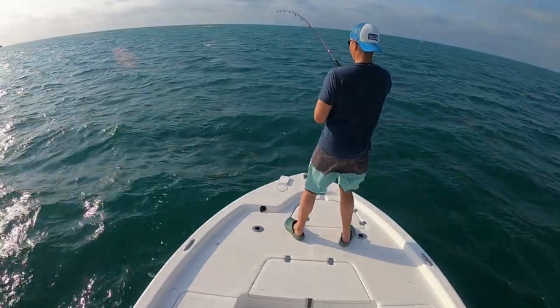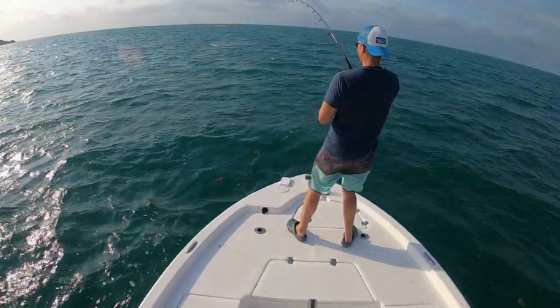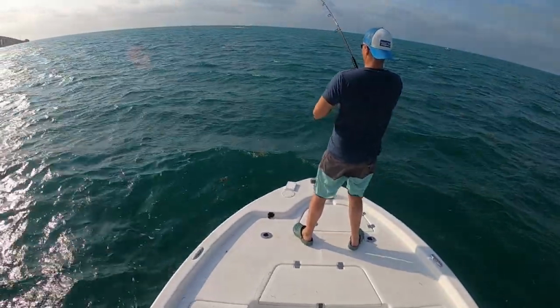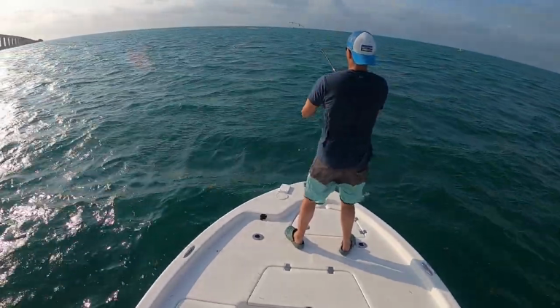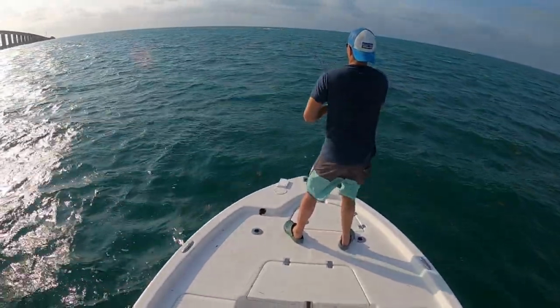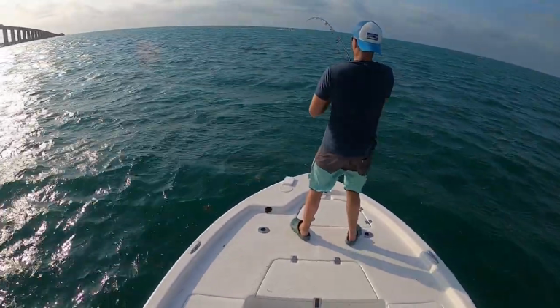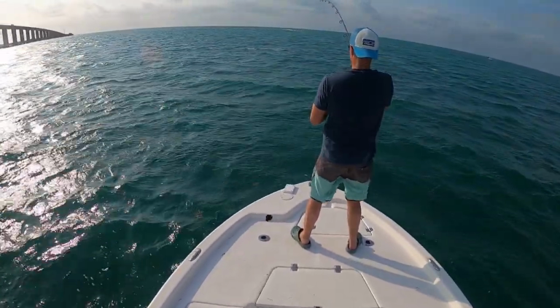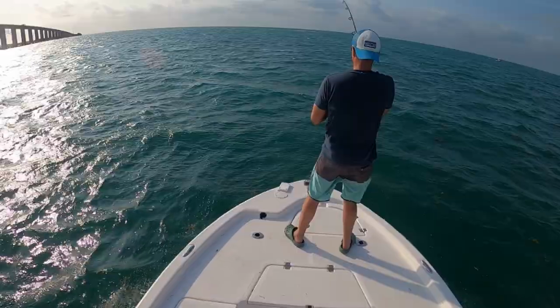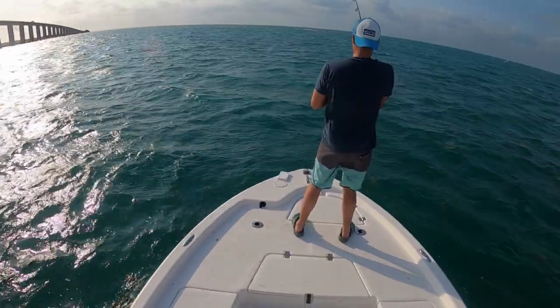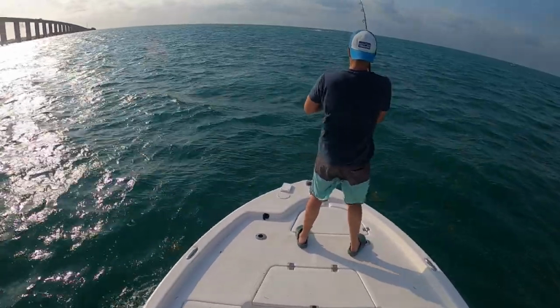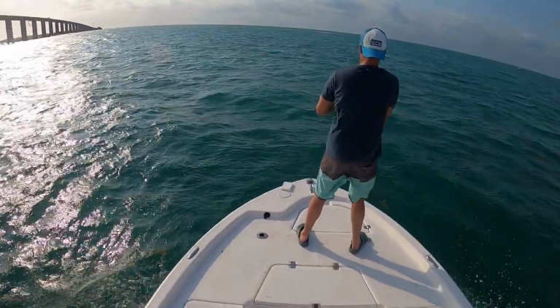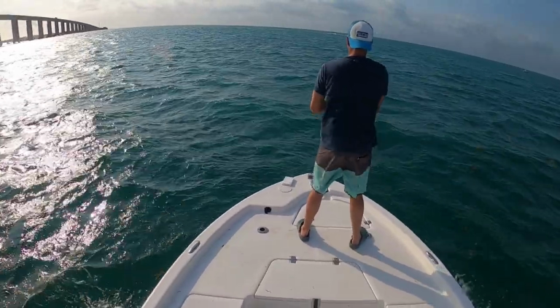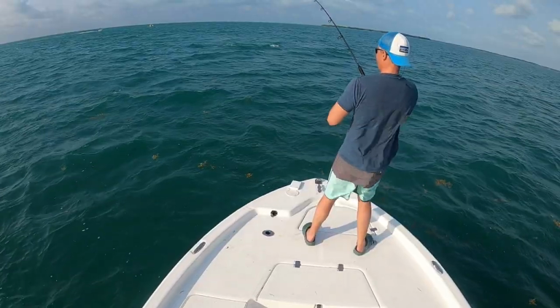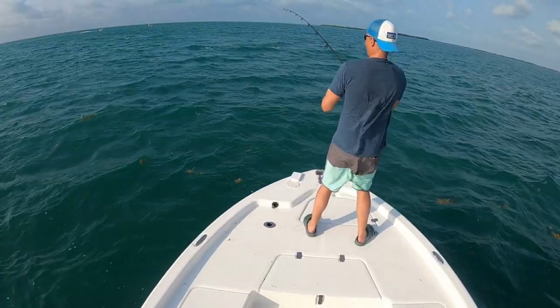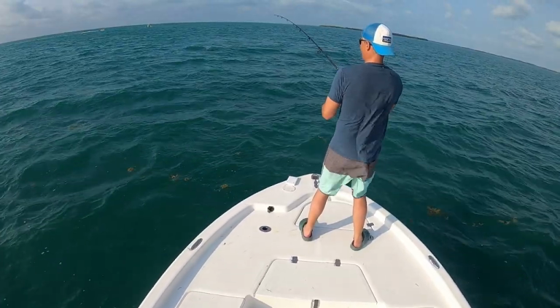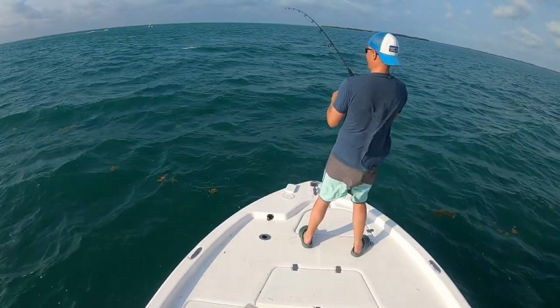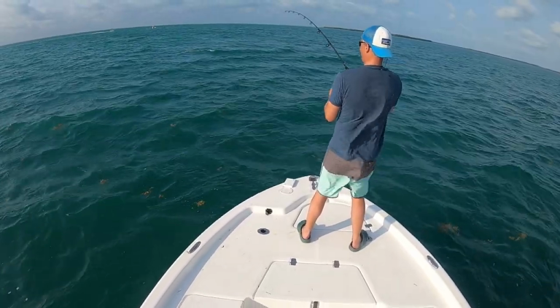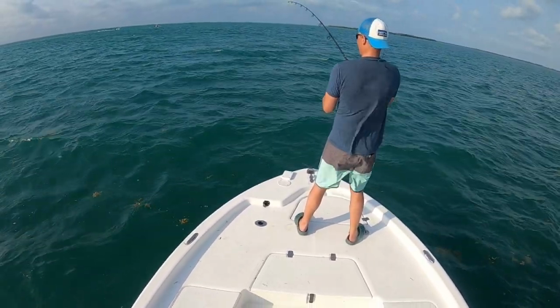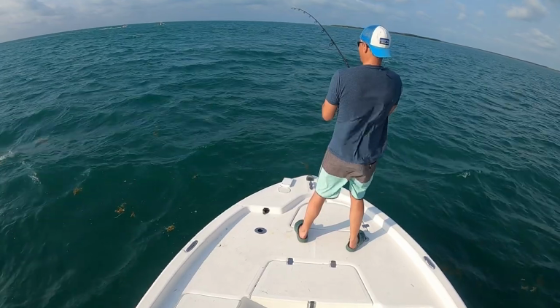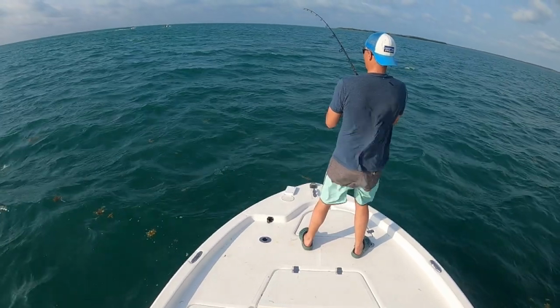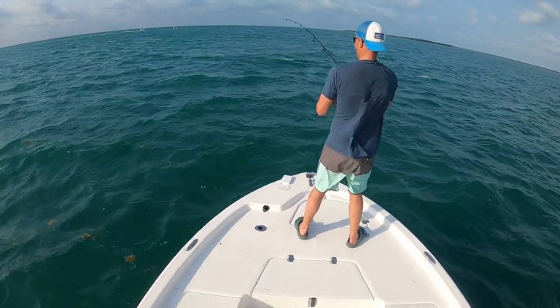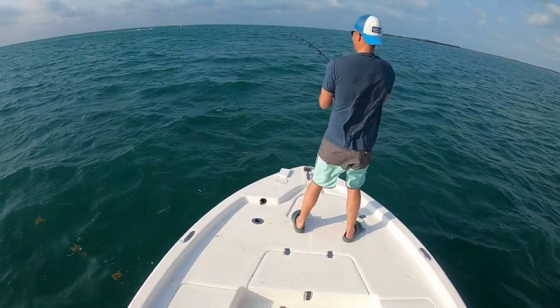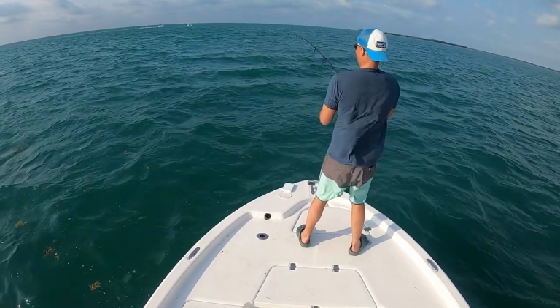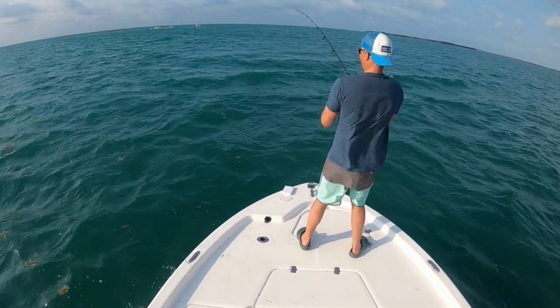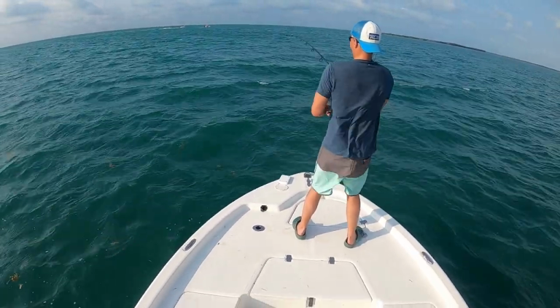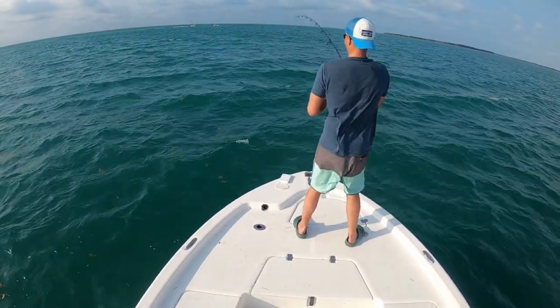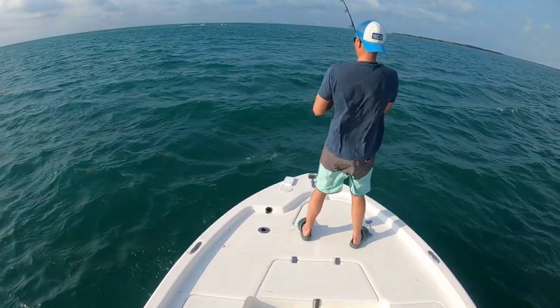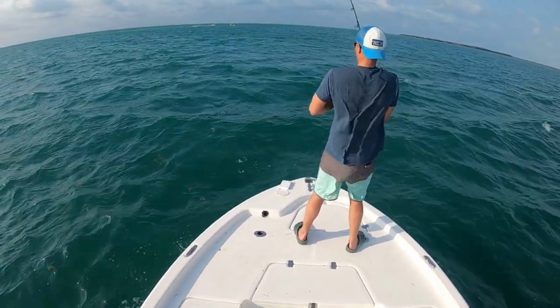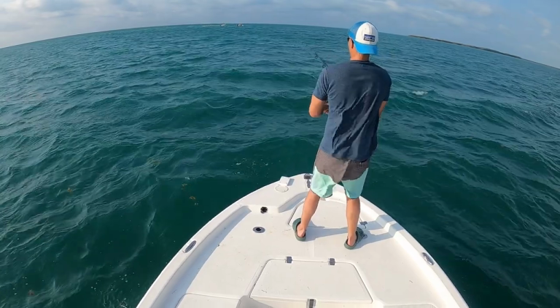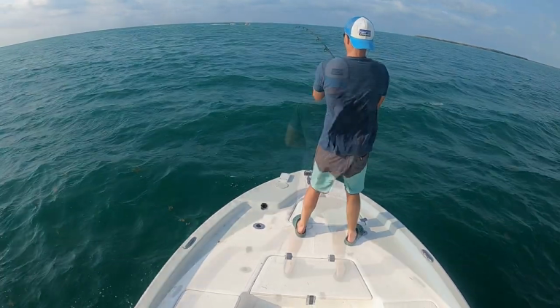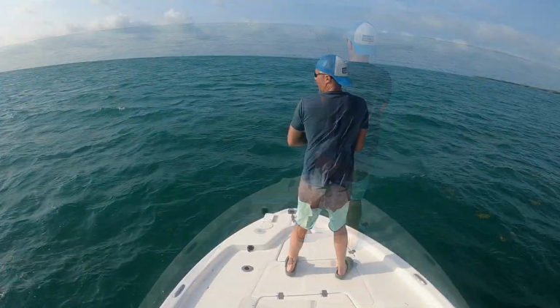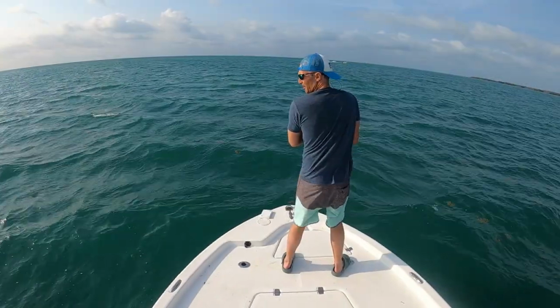He's got a good one on here. If we can manage to land this fish, it's going to be special — like maybe about six. Keep pressure on him. Reel any time you can reel. Any time you can get anything, you get it. We're right on him.